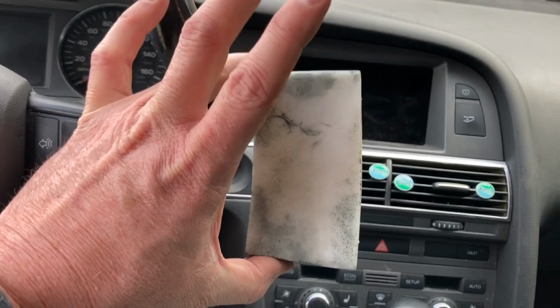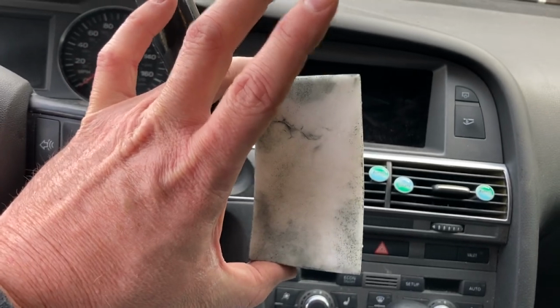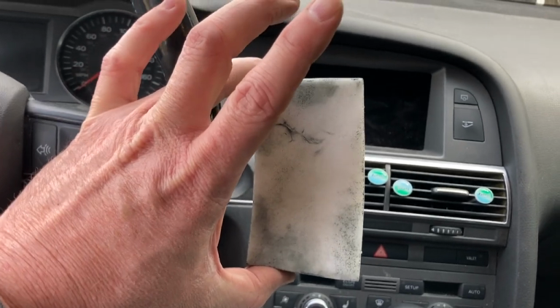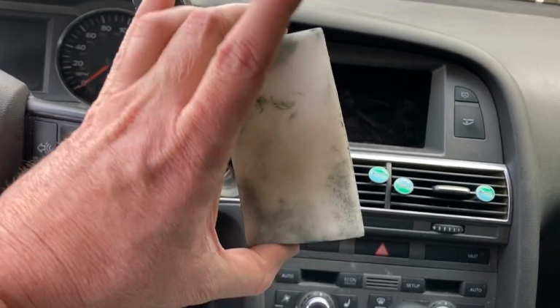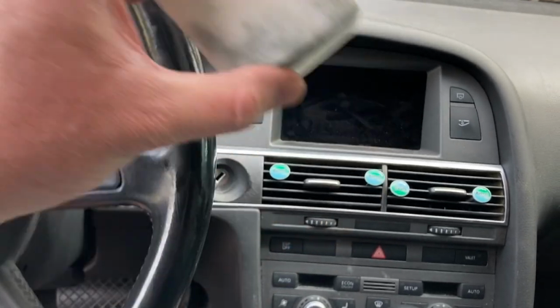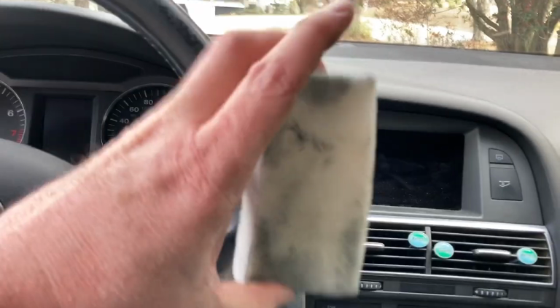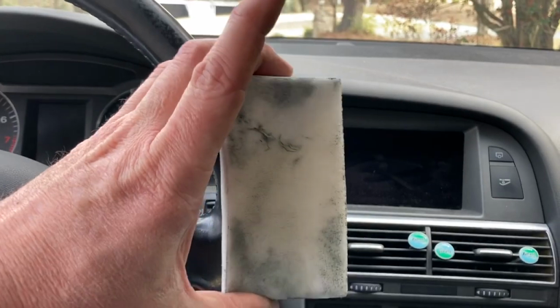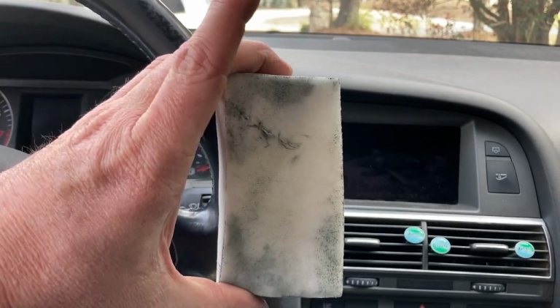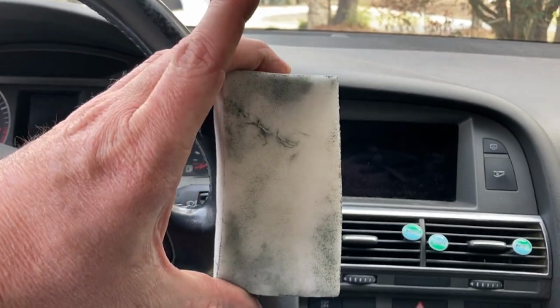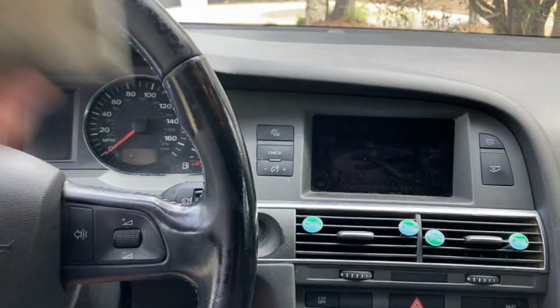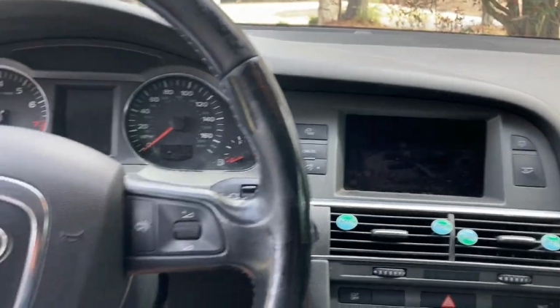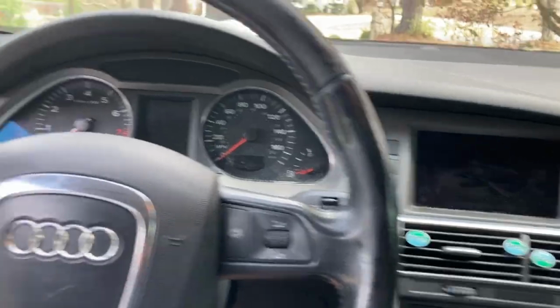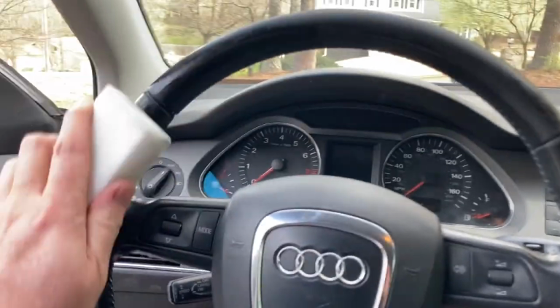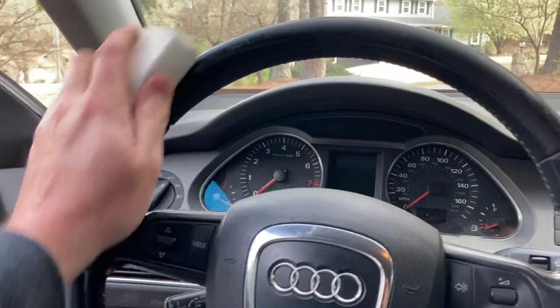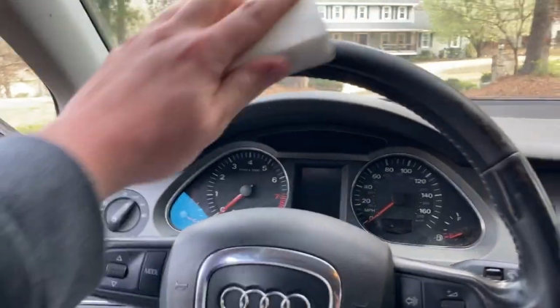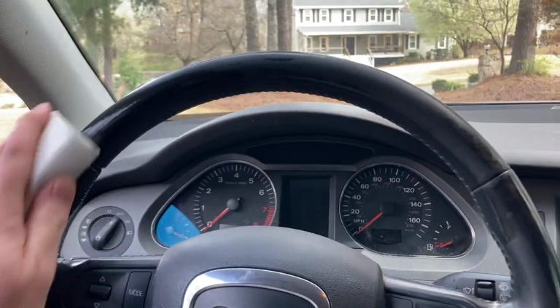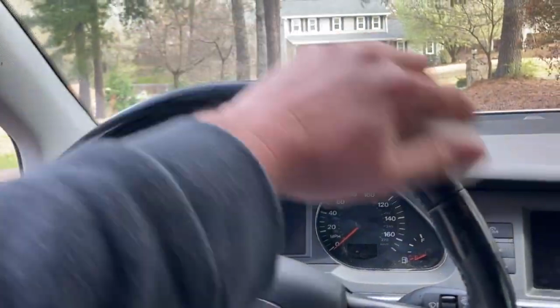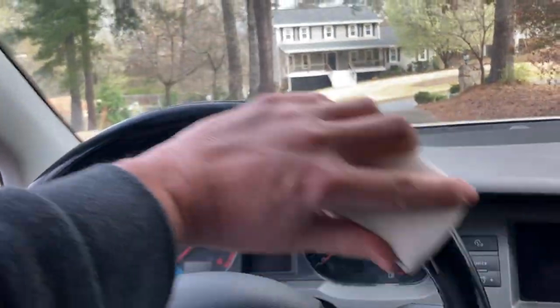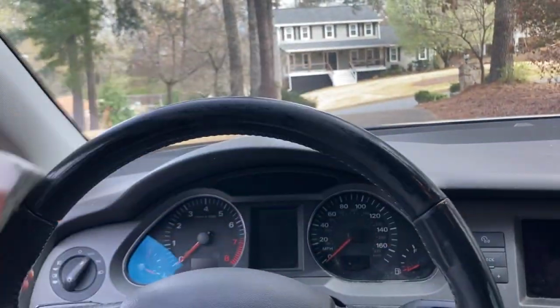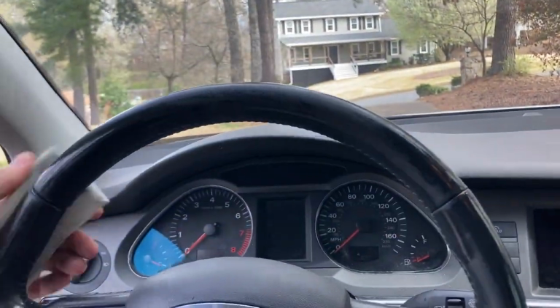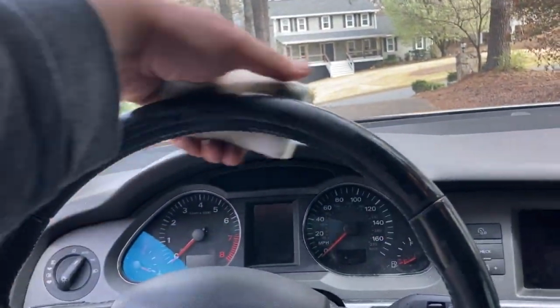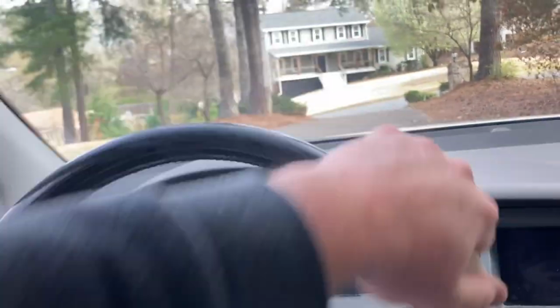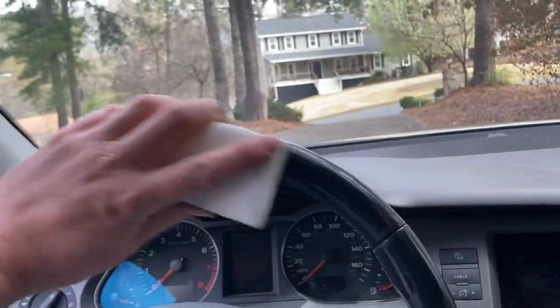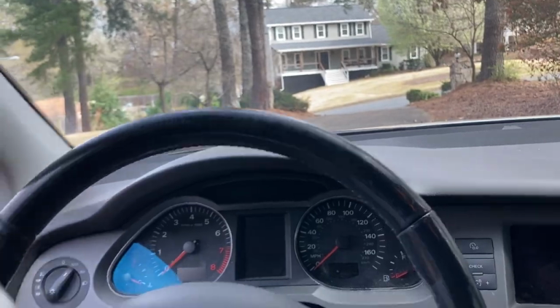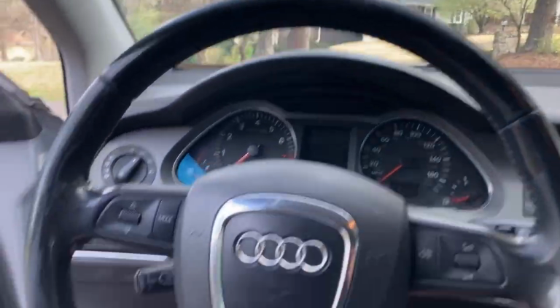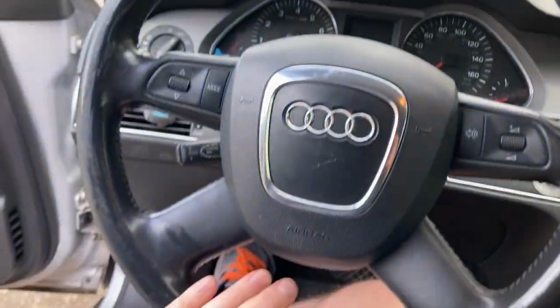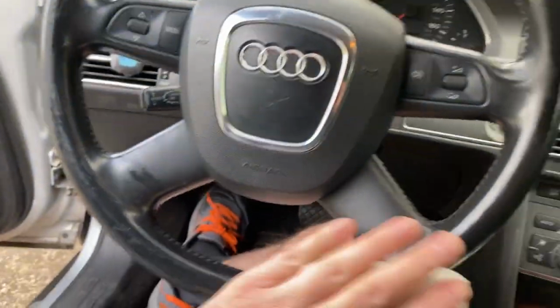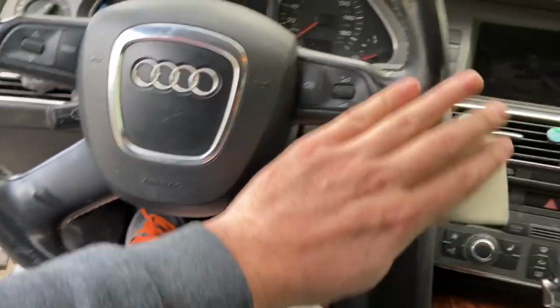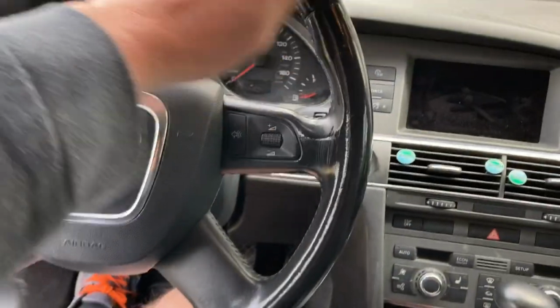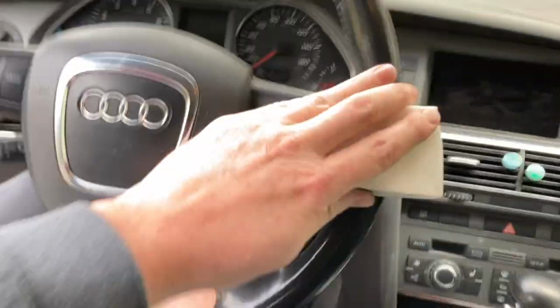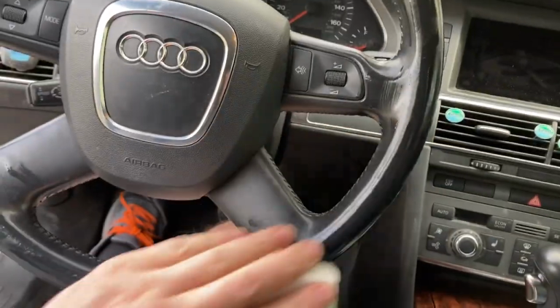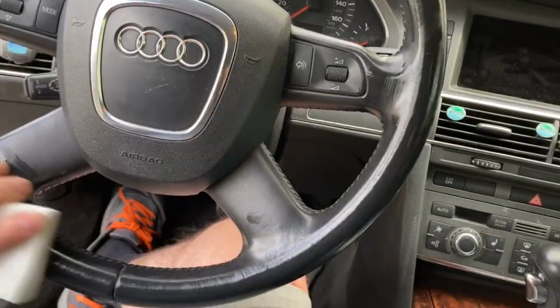Magic eraser. I've already started on it — see the black gook? I just get it wet, damp, wring it out, and just go back and forth over the steering wheel. Pretty simple stuff.